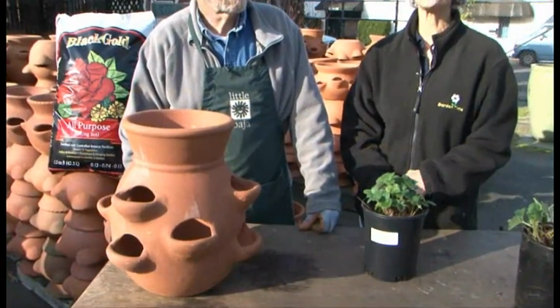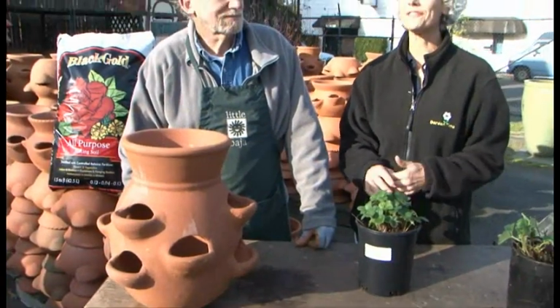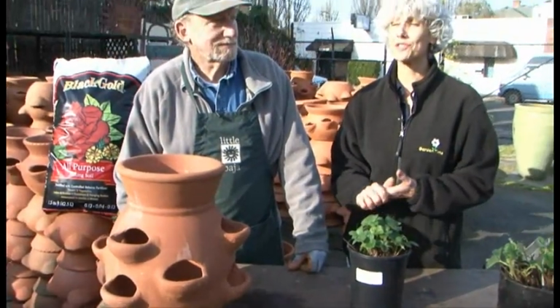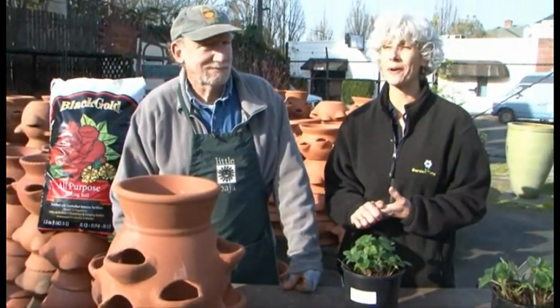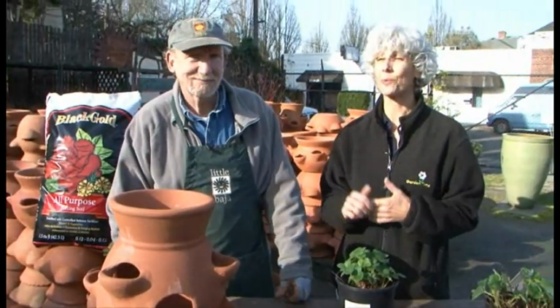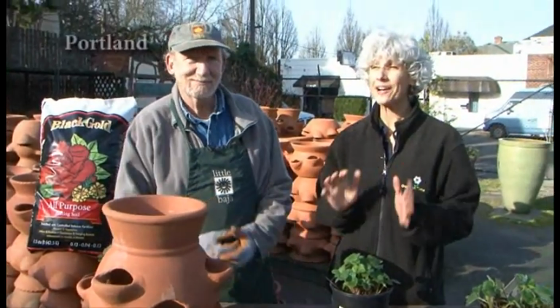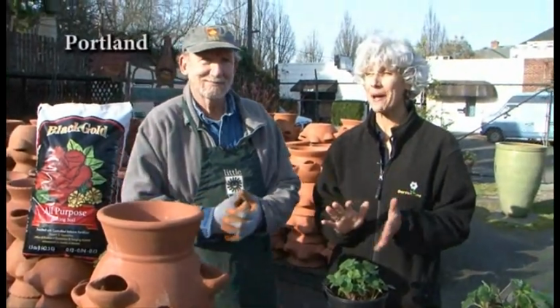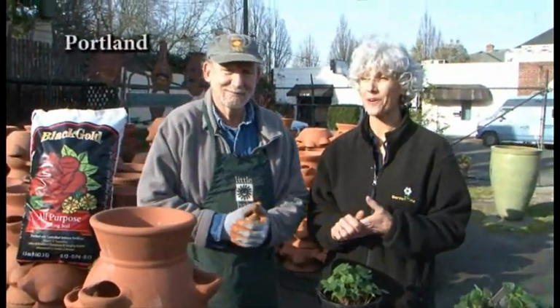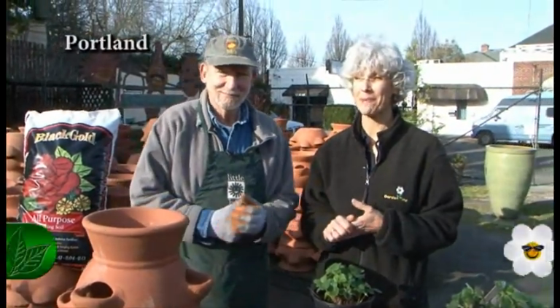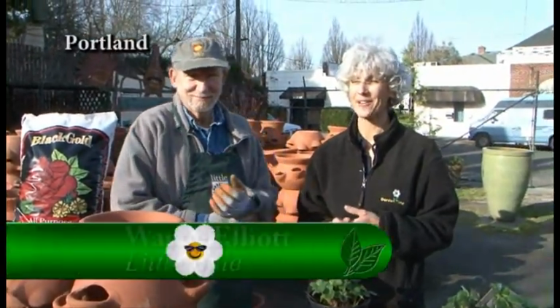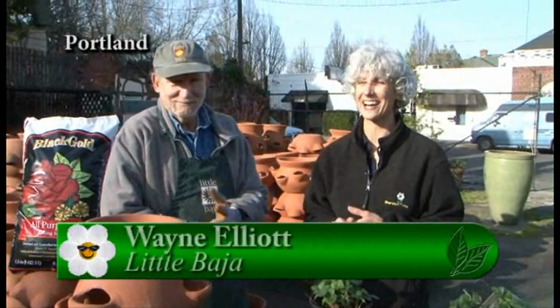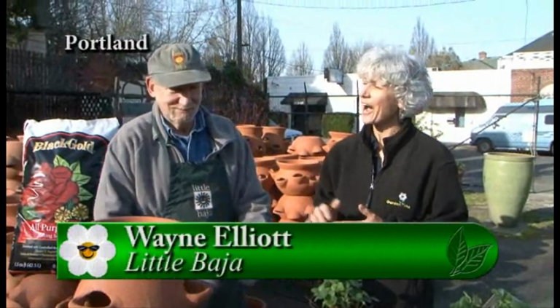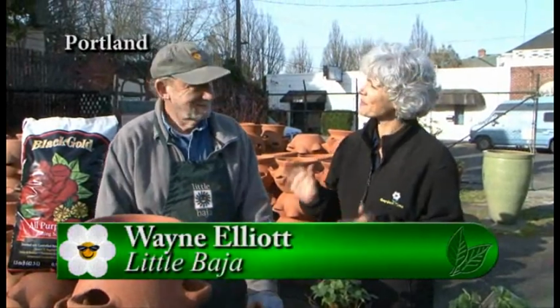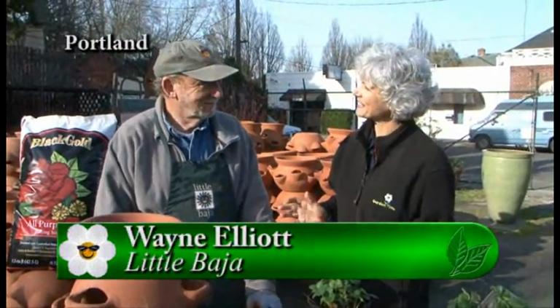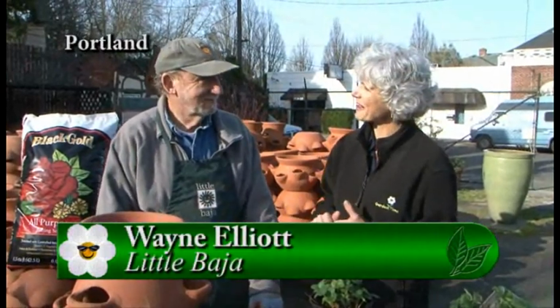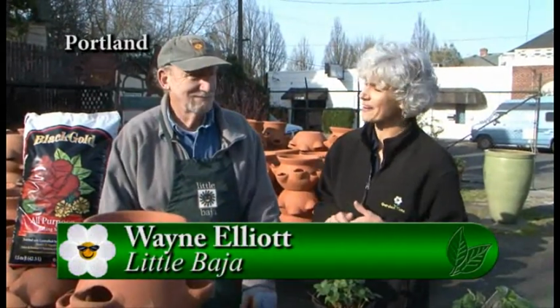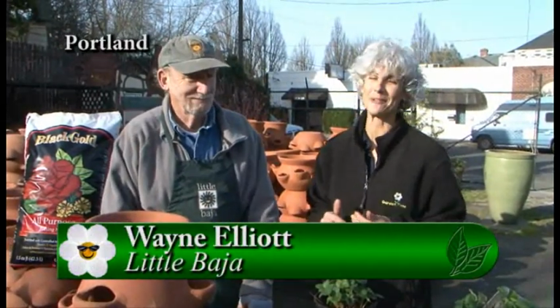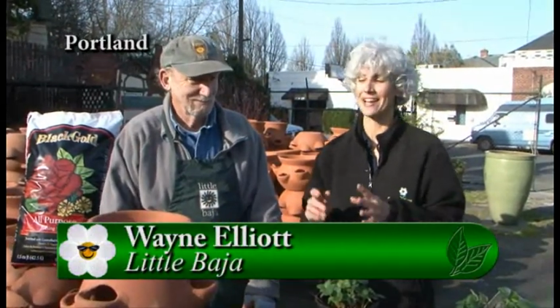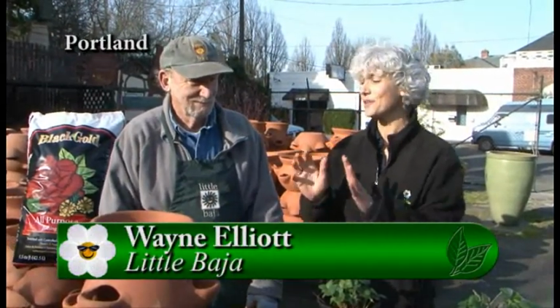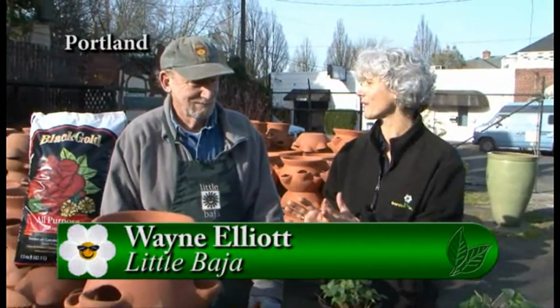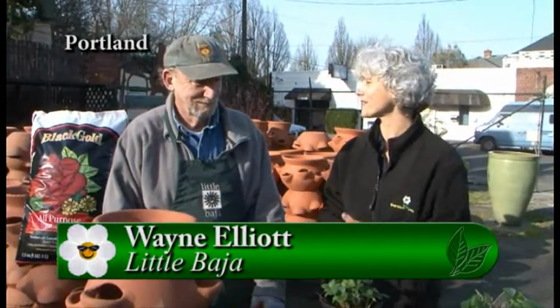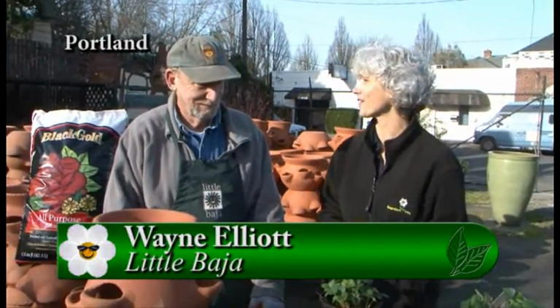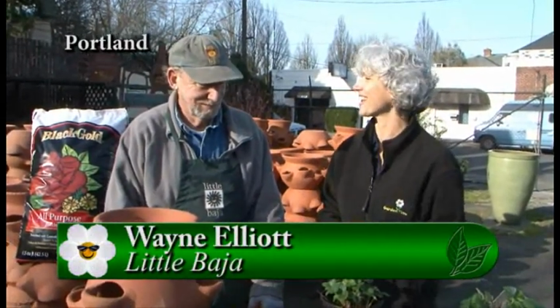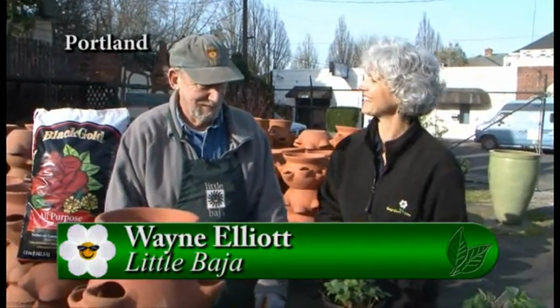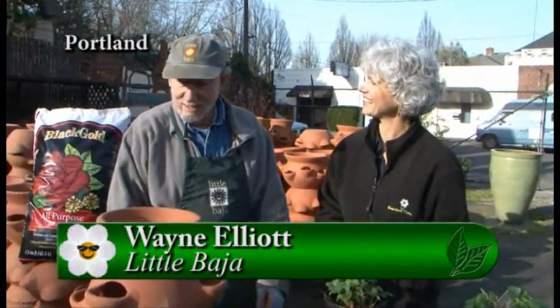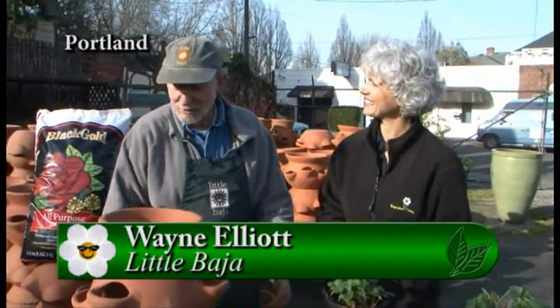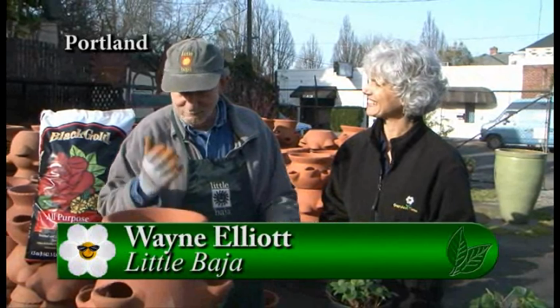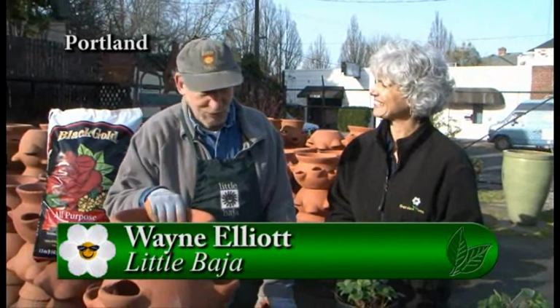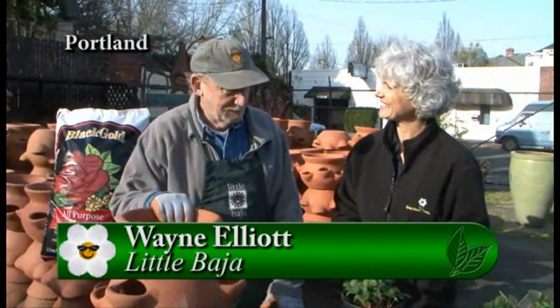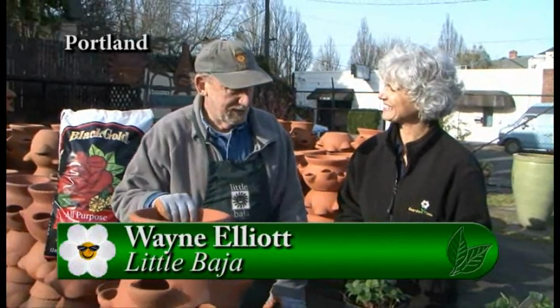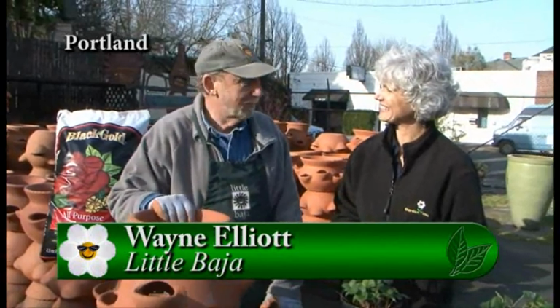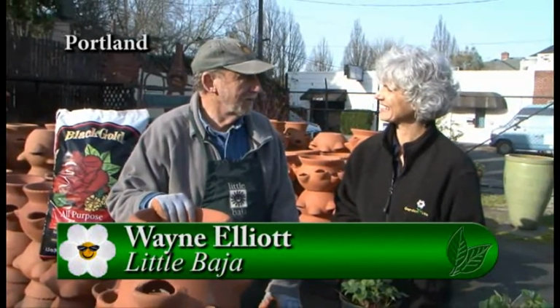Wouldn't you love to have strawberries right out your back door on your patio or deck? I'm with Wayne at Little Baja, right on Burnside, and you have a great project for us today. We're going to show you how to plant a strawberry jar.